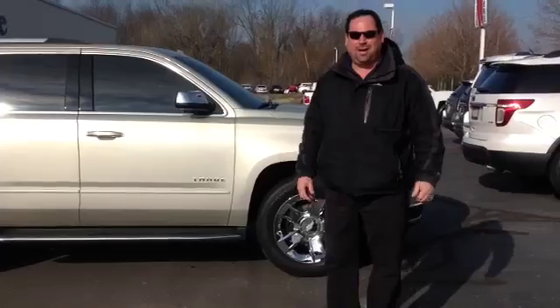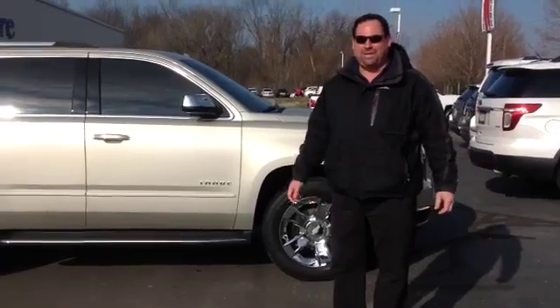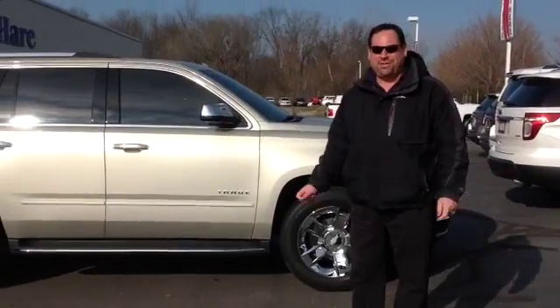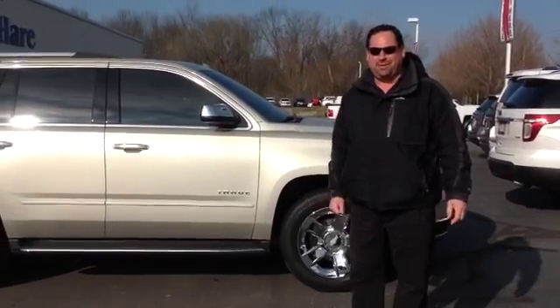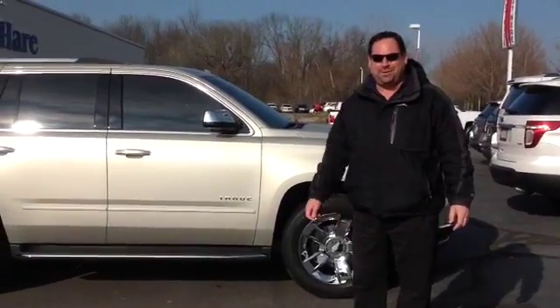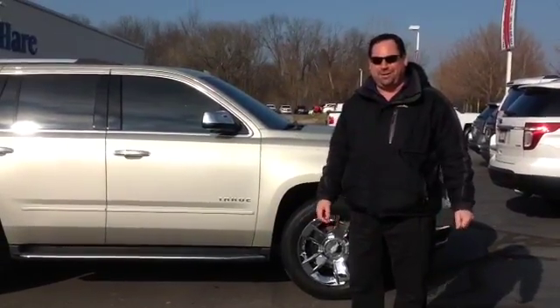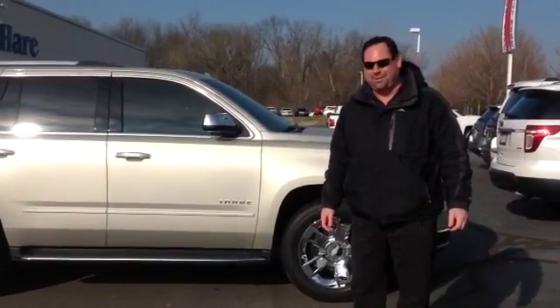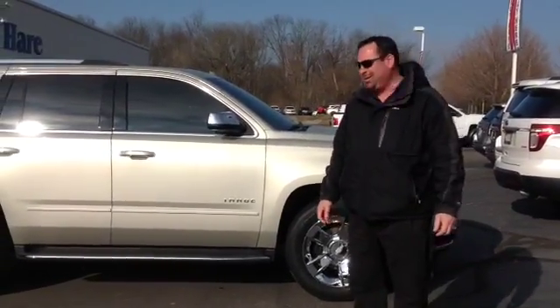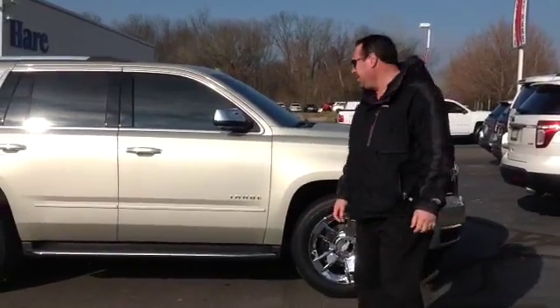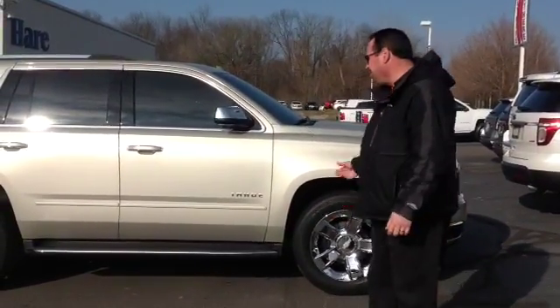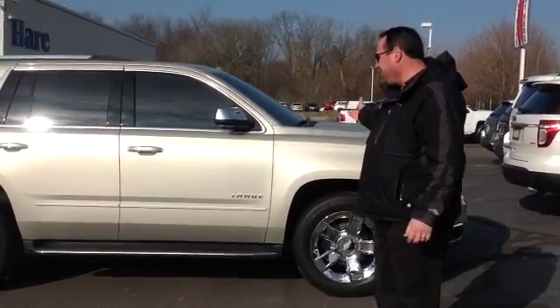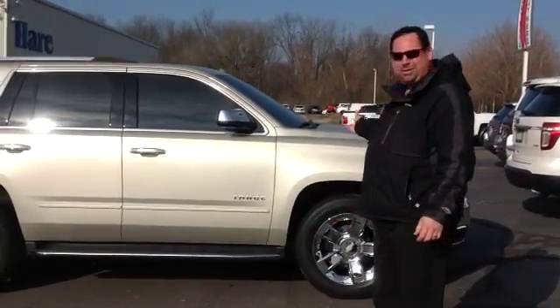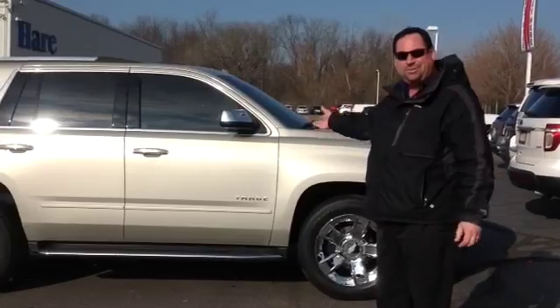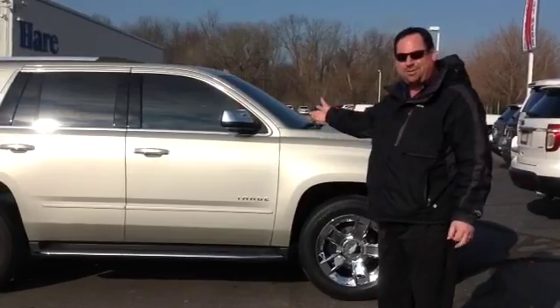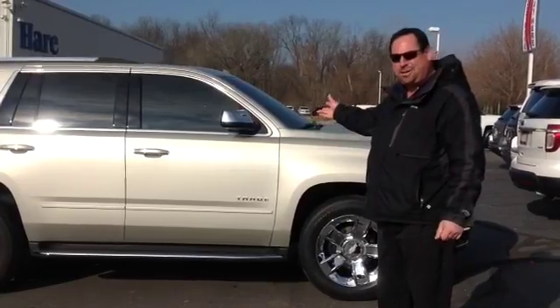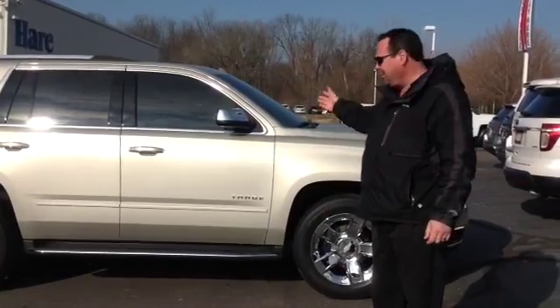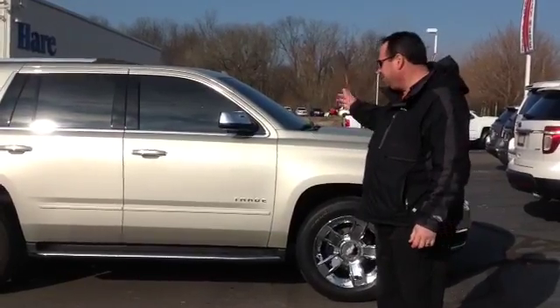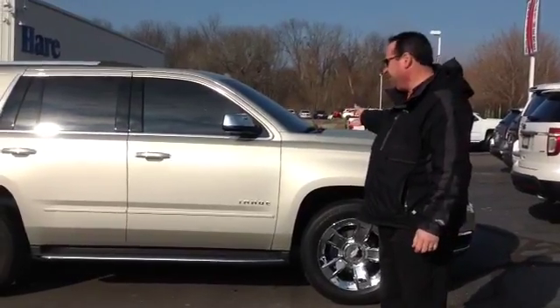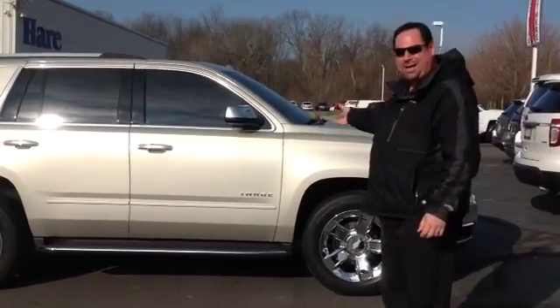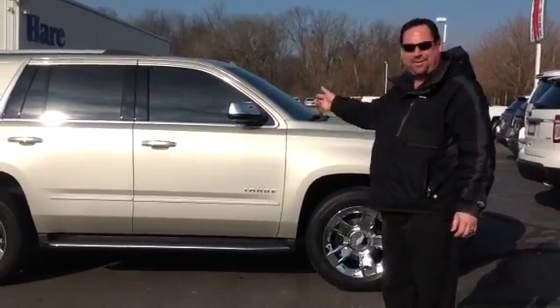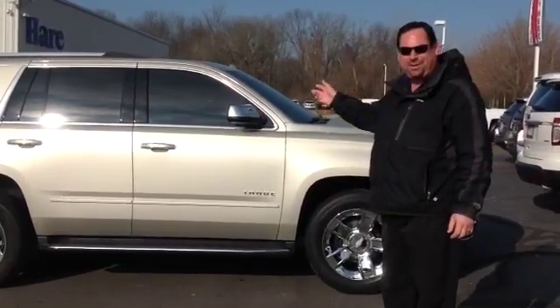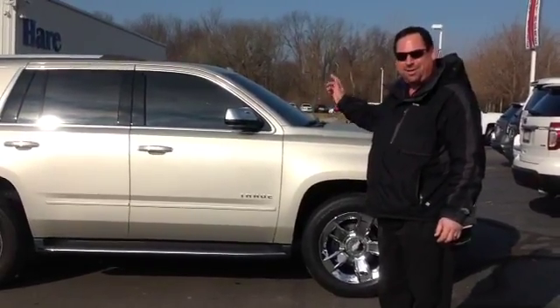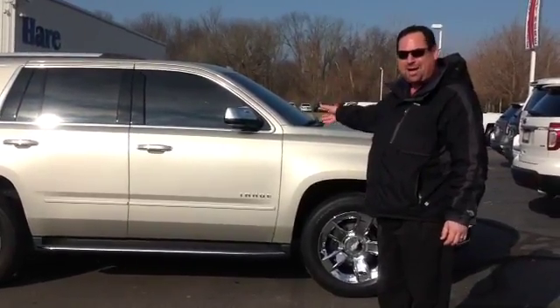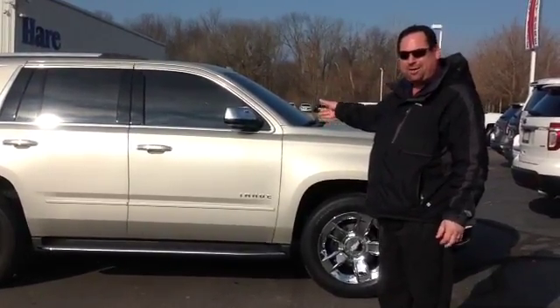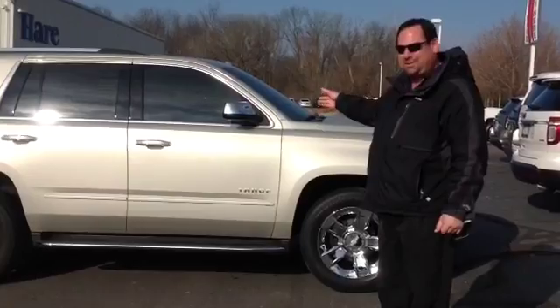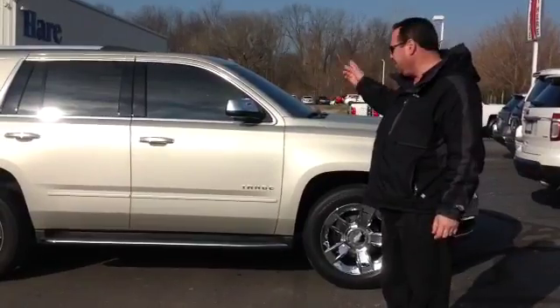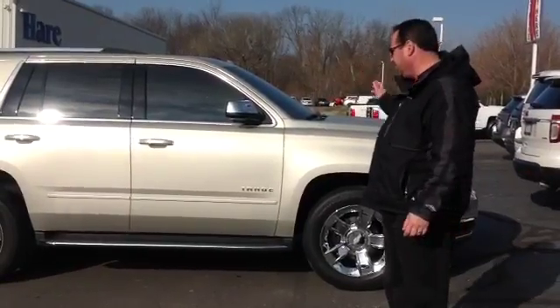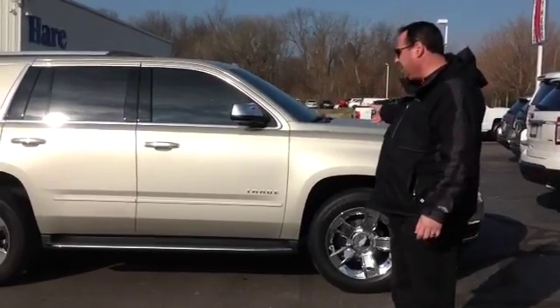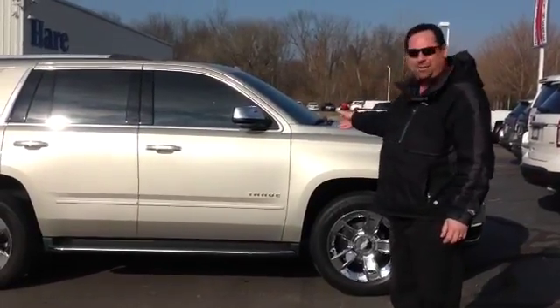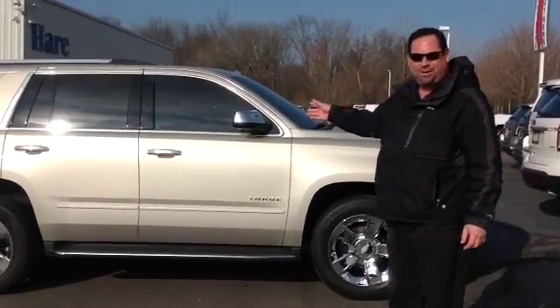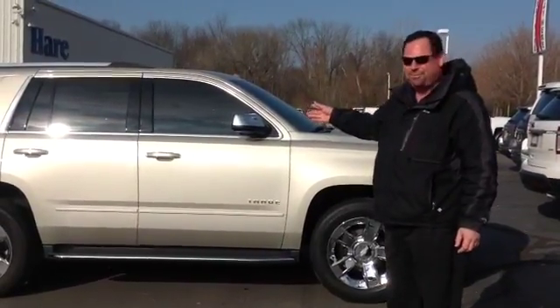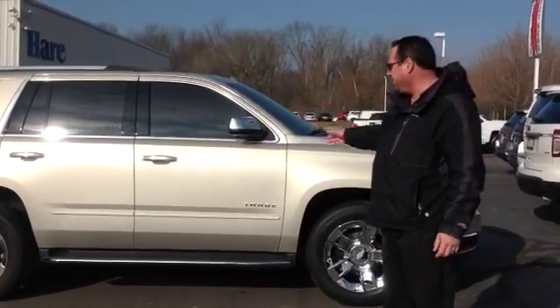Hi, my name is Dave Cech with Hair Chevrolet Noblesville, Indiana. I just wanted to show you one of our used Tahoes today. This is a 2015 Tahoe LTZ. It's a new body style — it was brand new for 2015.